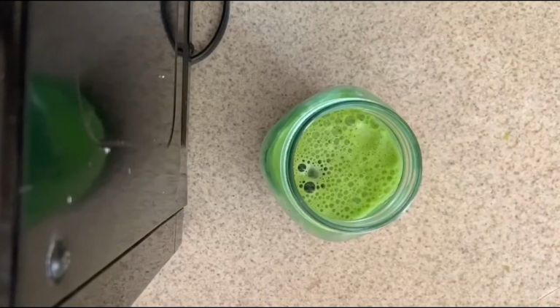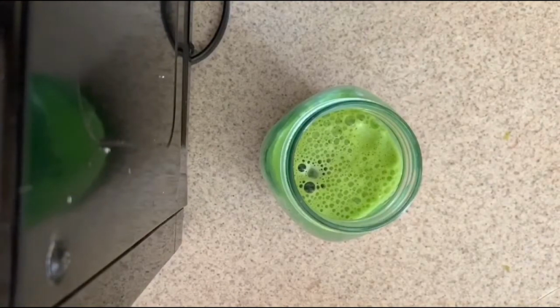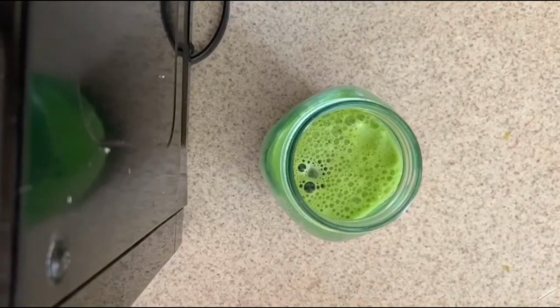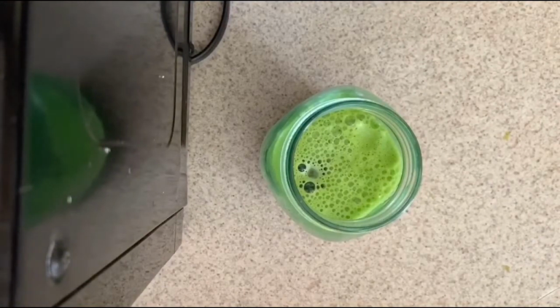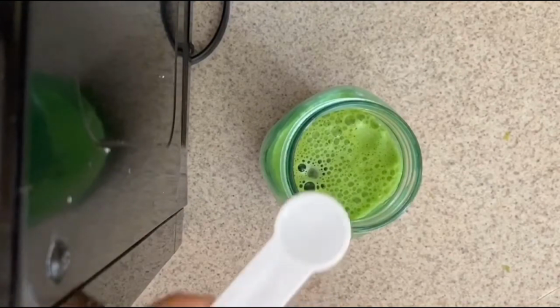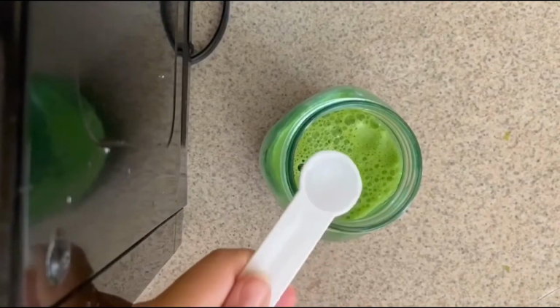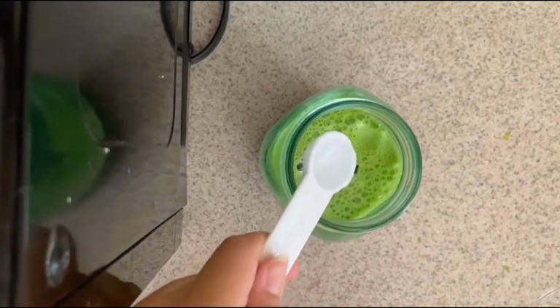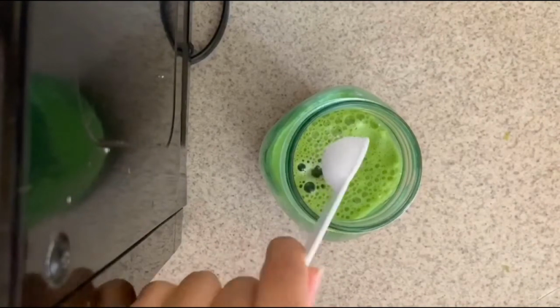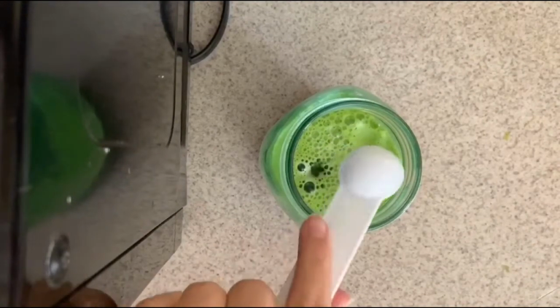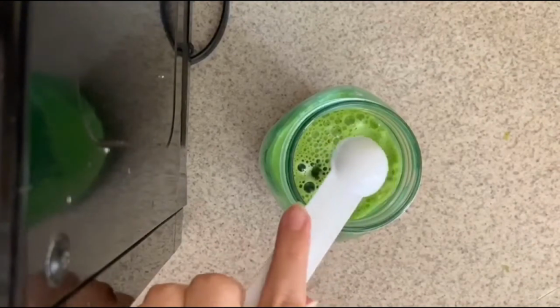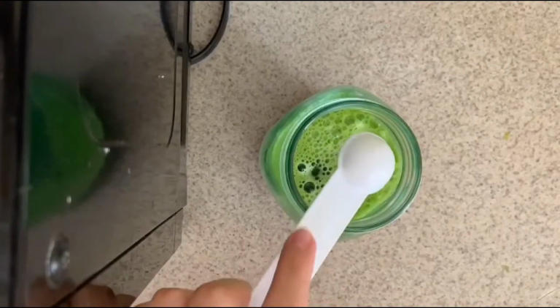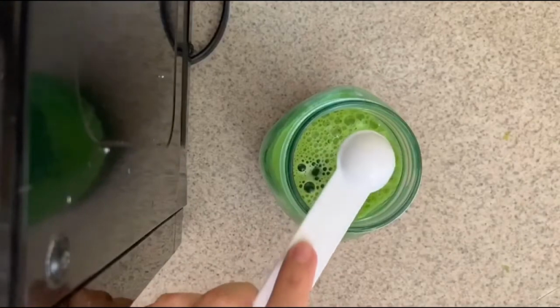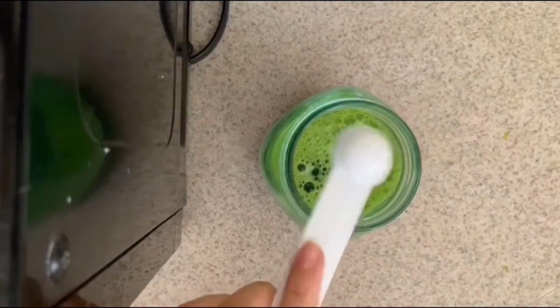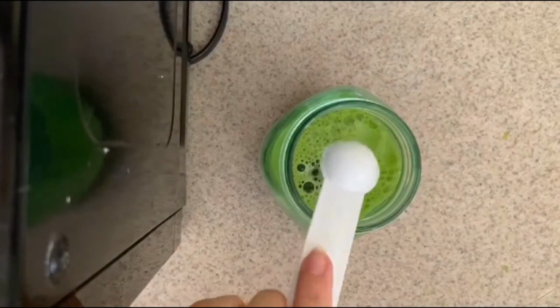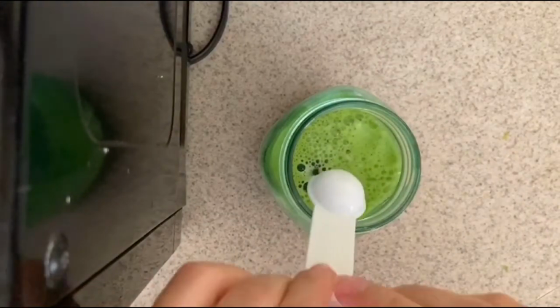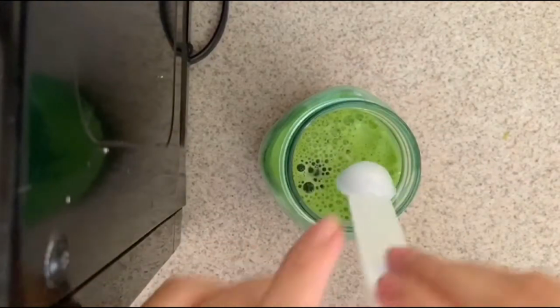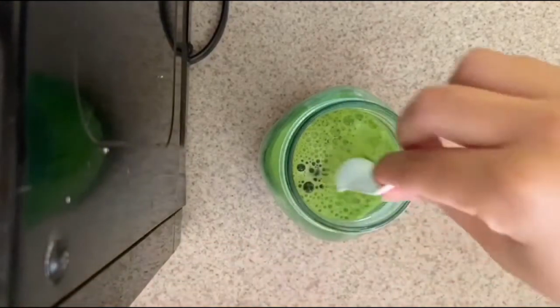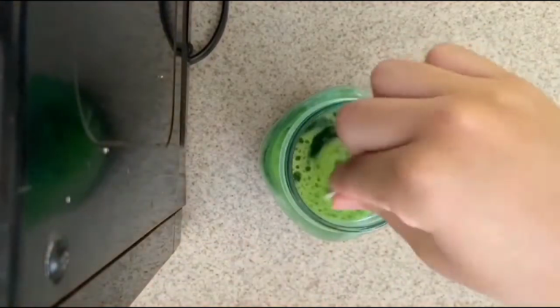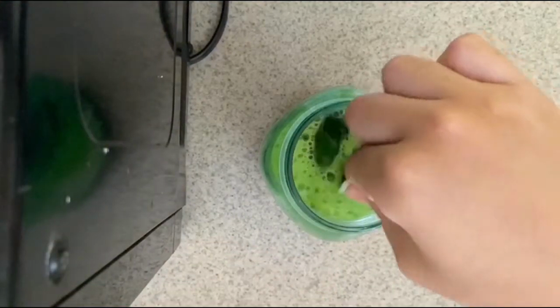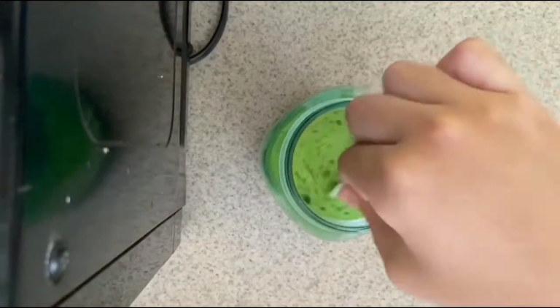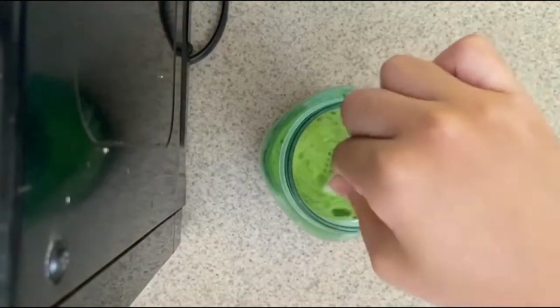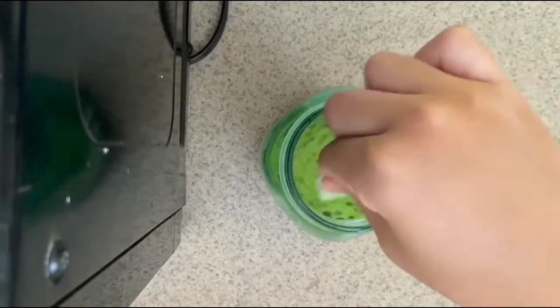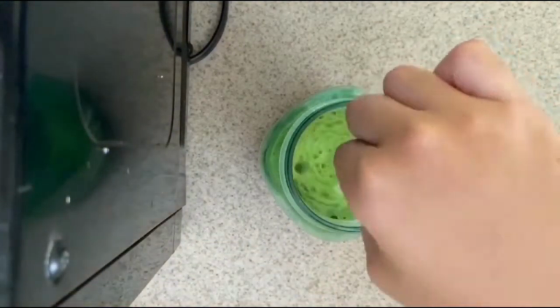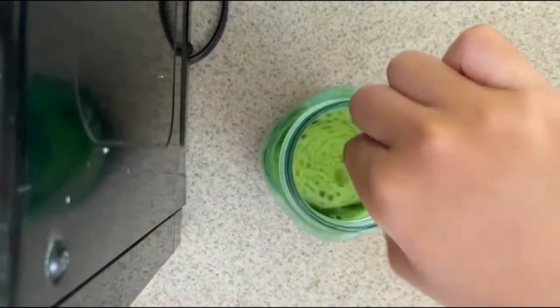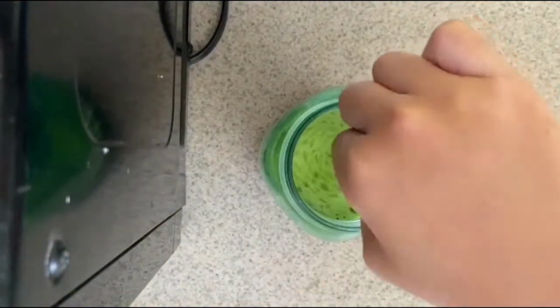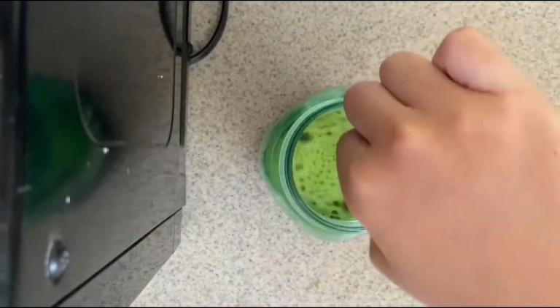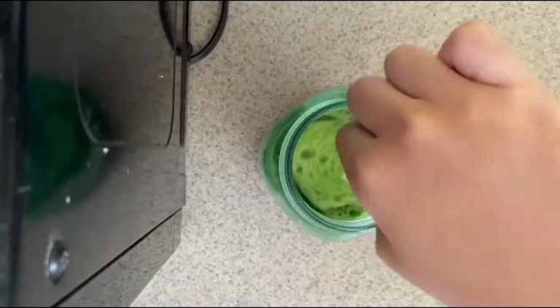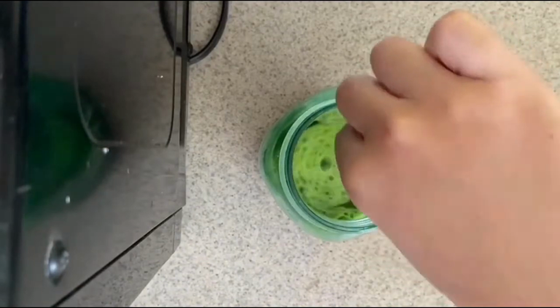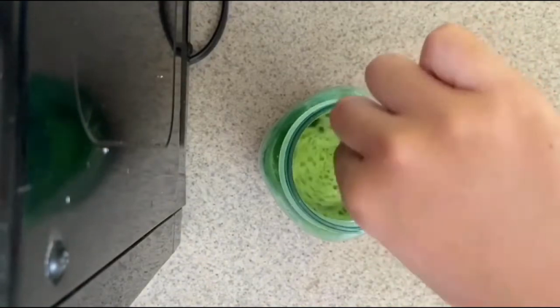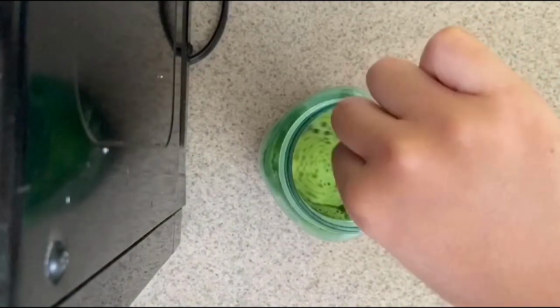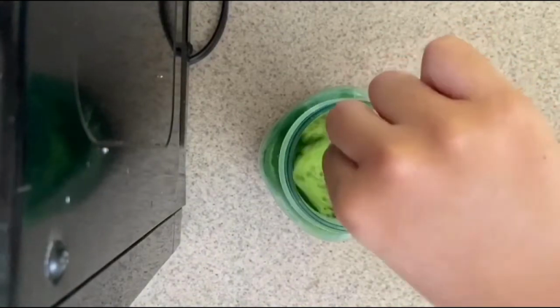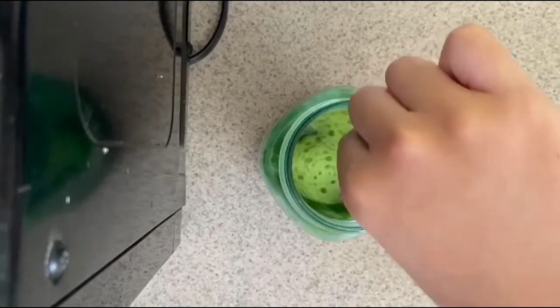Think about it like having a gate full of sand. When you open the gate, the sand will come out — that's essentially what is happening here. So we will add in our 30 milliliters of dish soap and let it rest for 10 minutes.